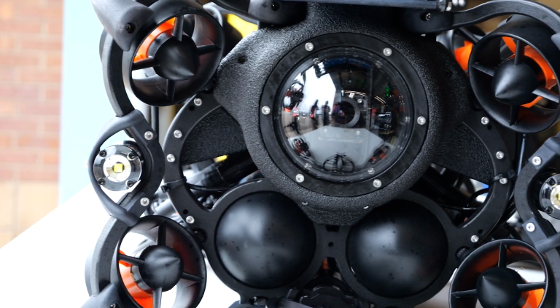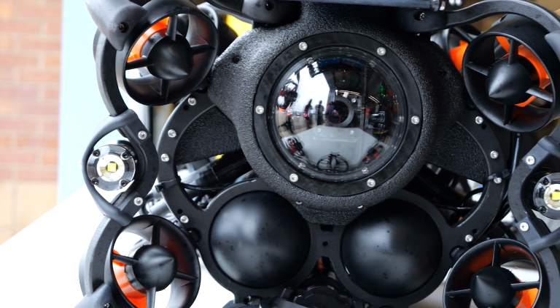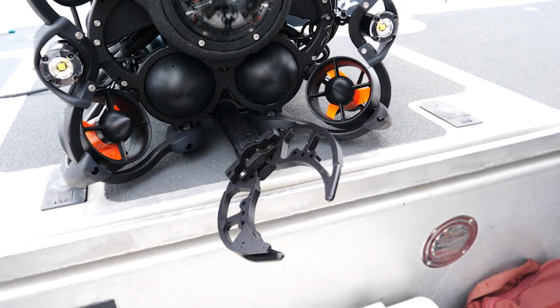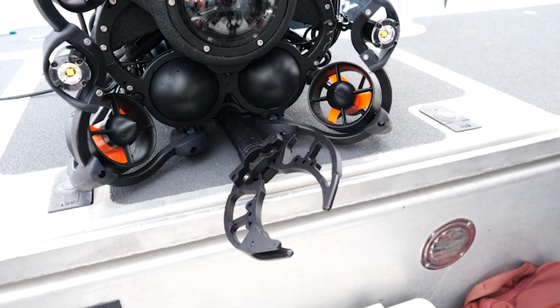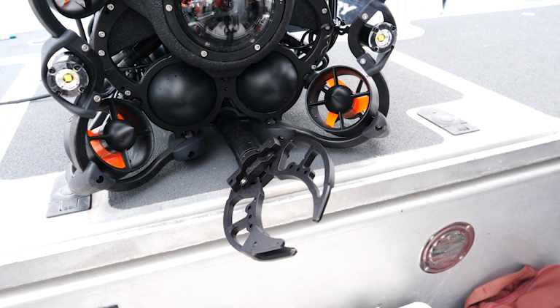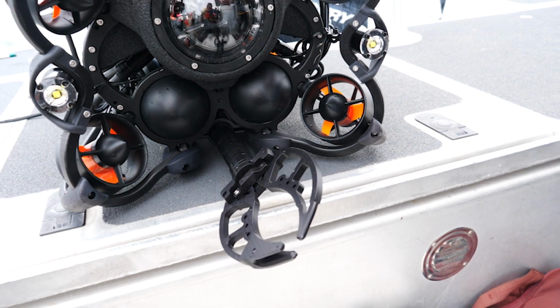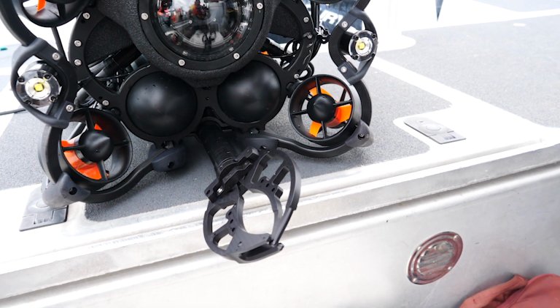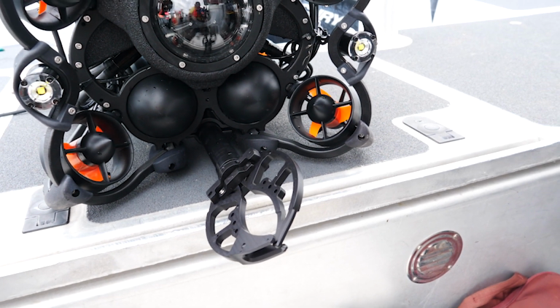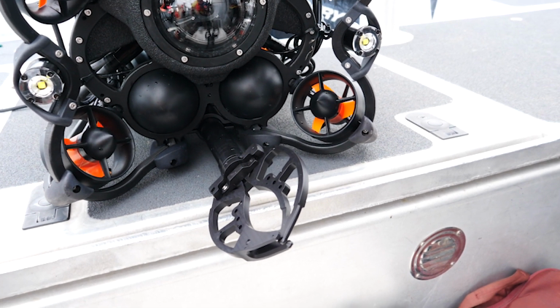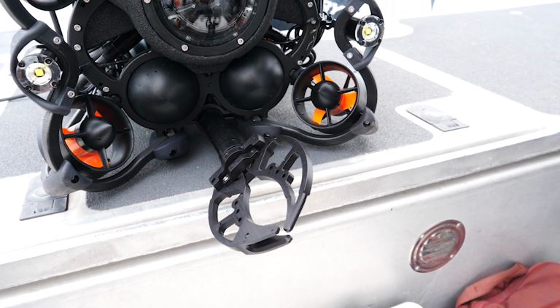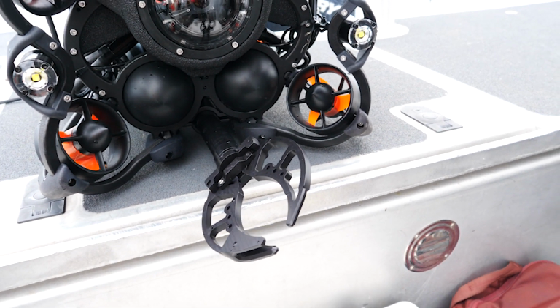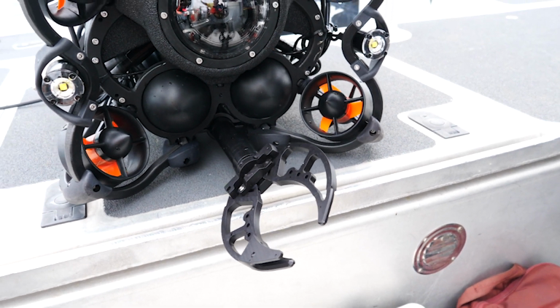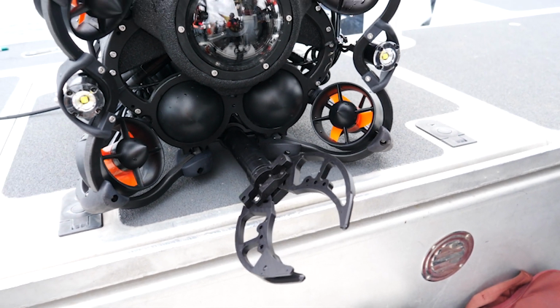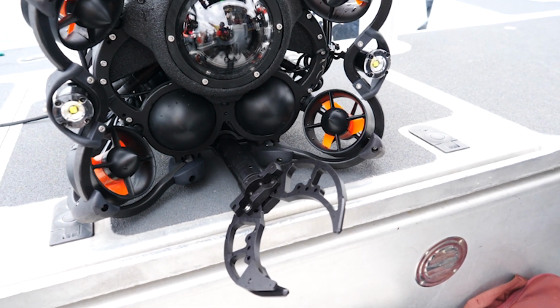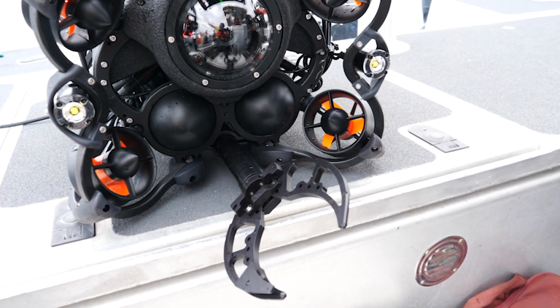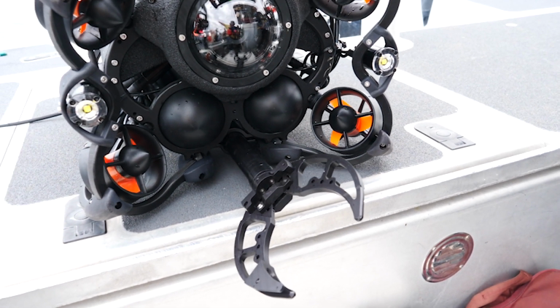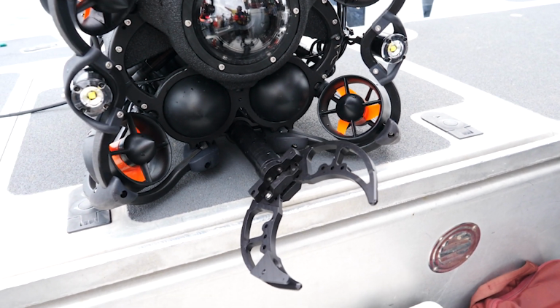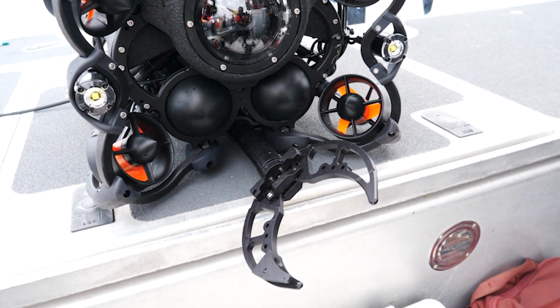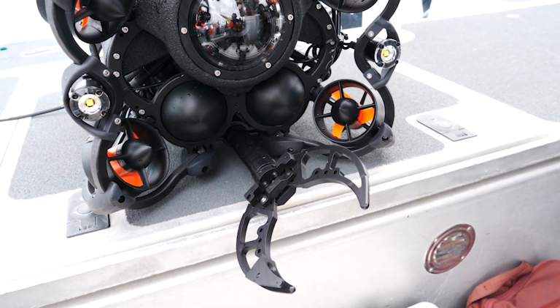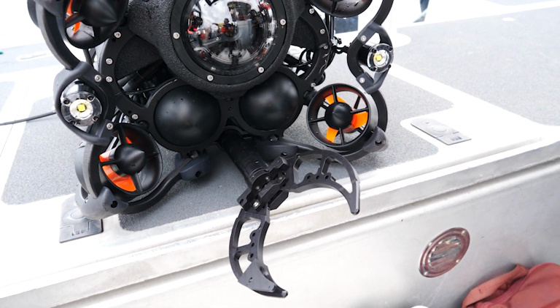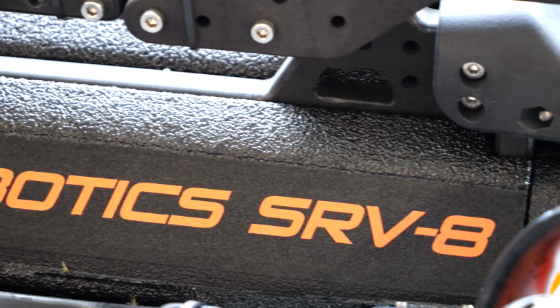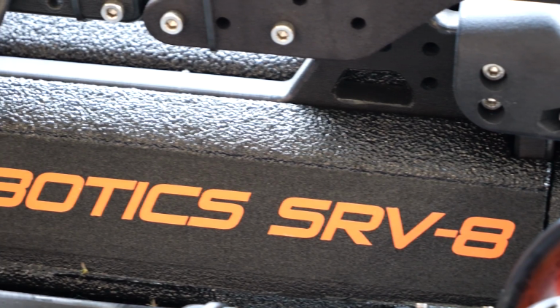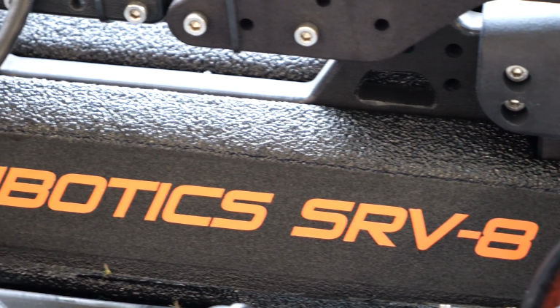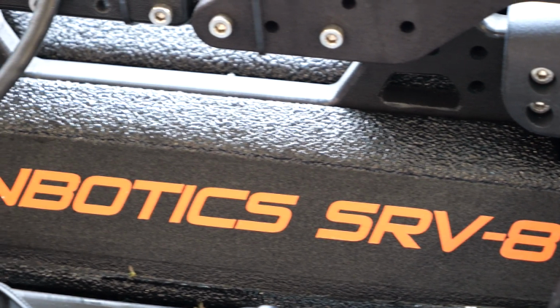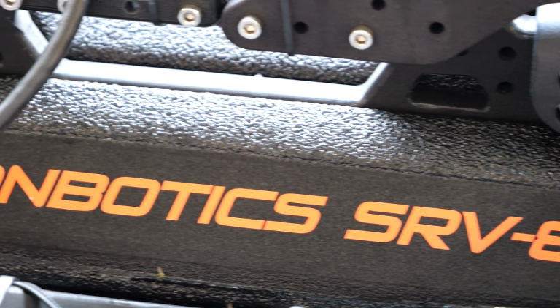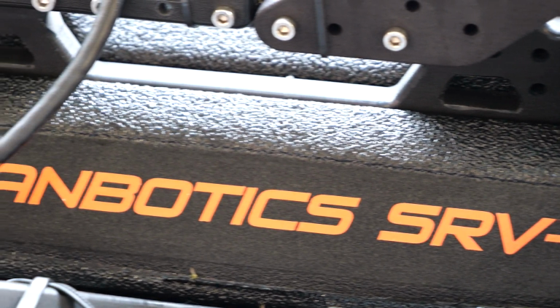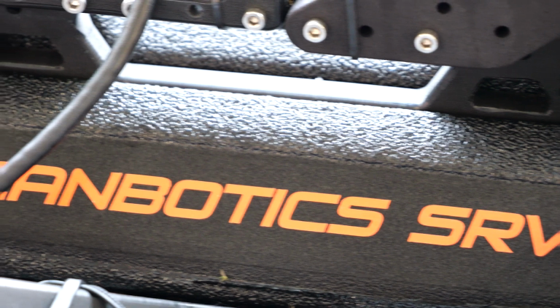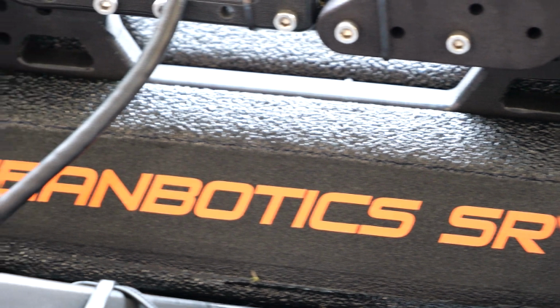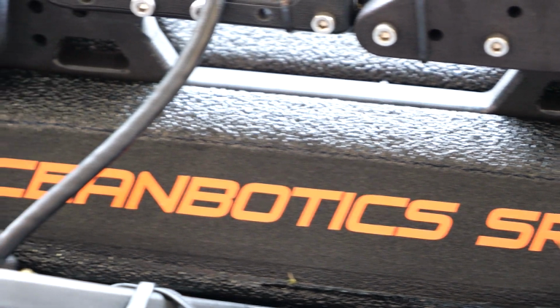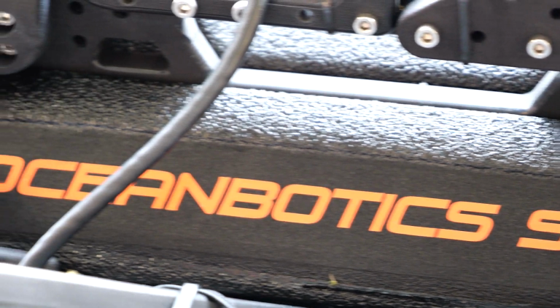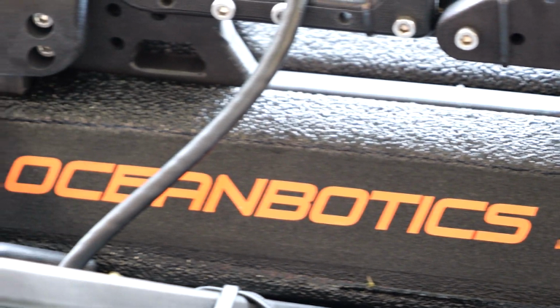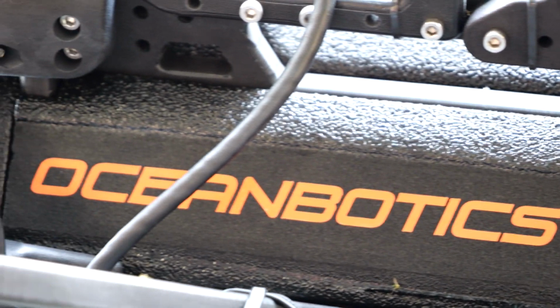The claw is extendable, so it can reach out about two feet in front of the vehicle. We use that to grab onto stuff at the bottom of the lake.